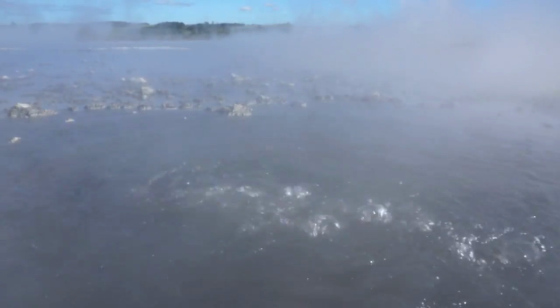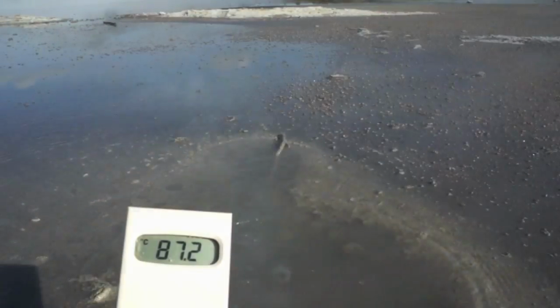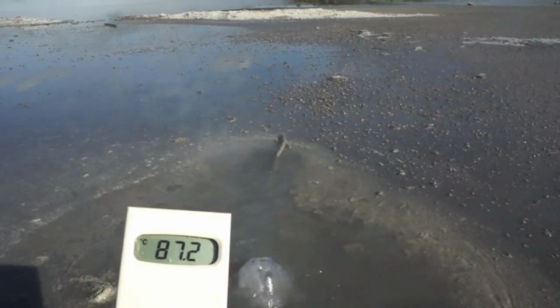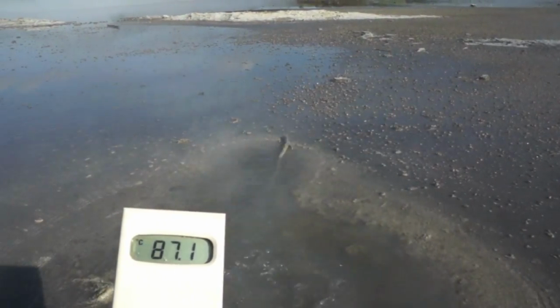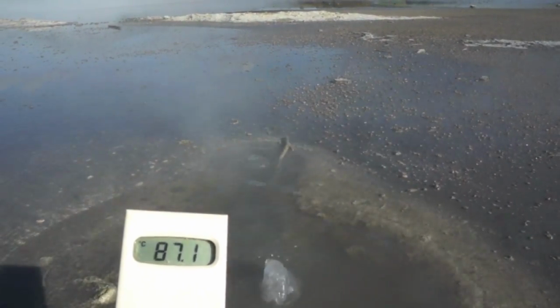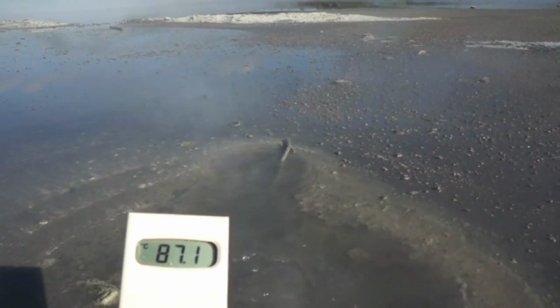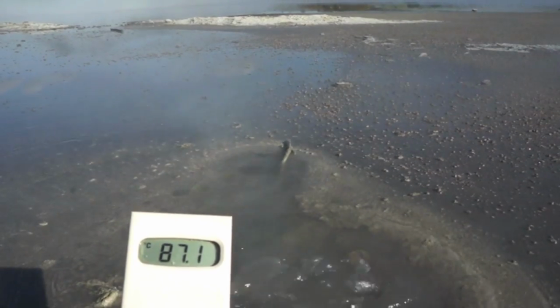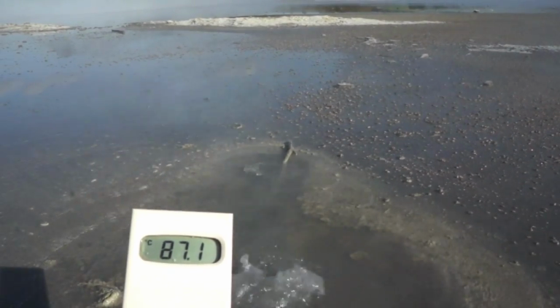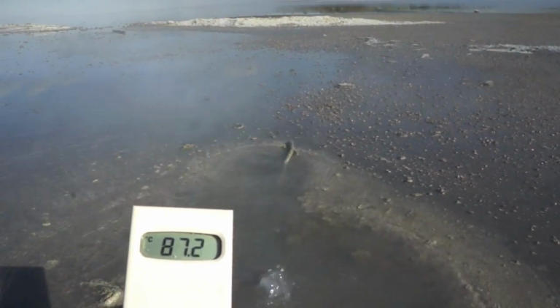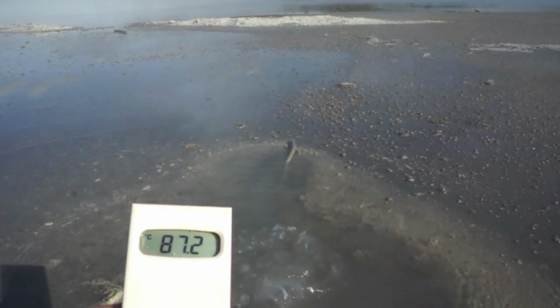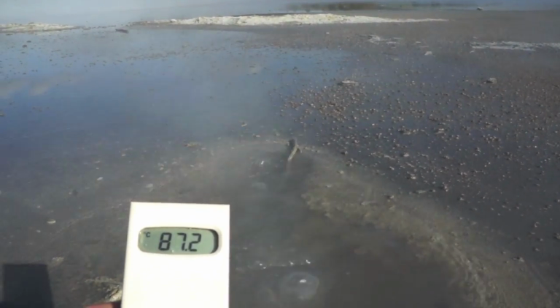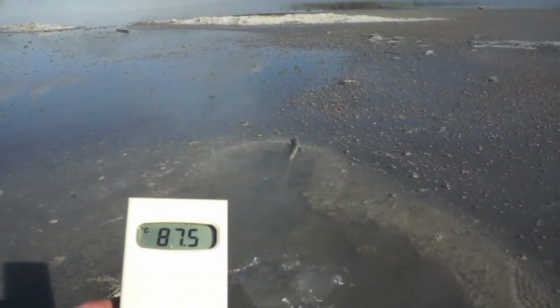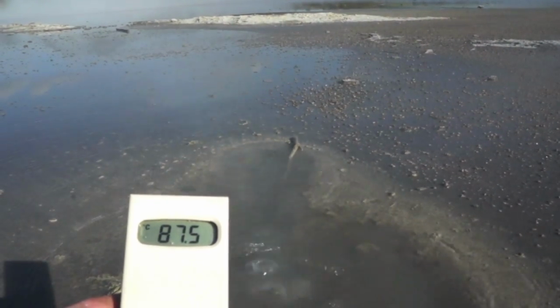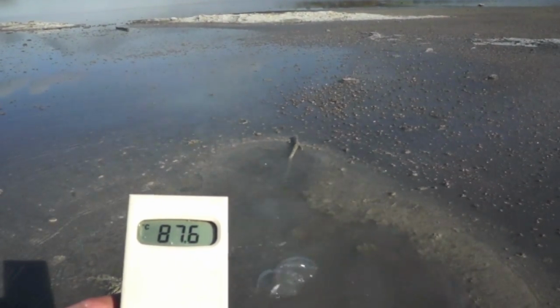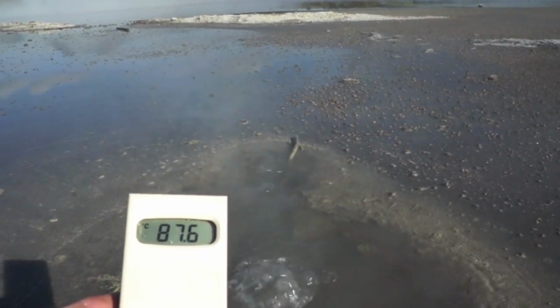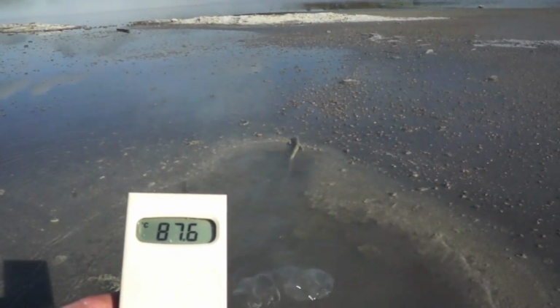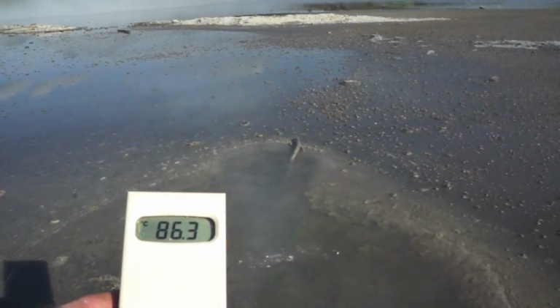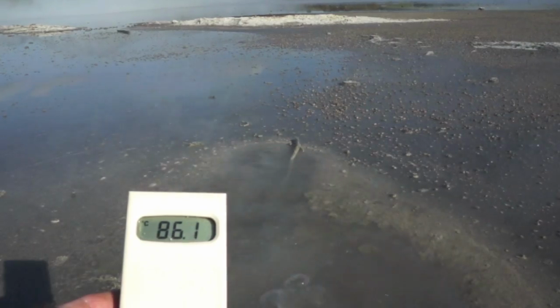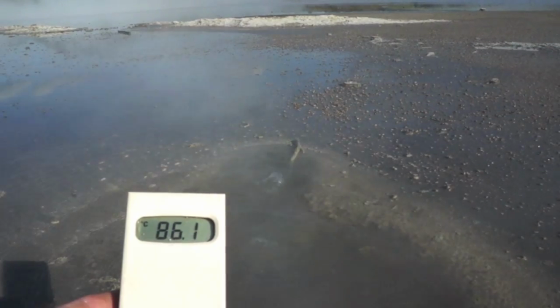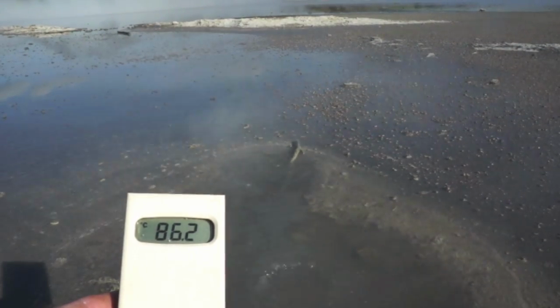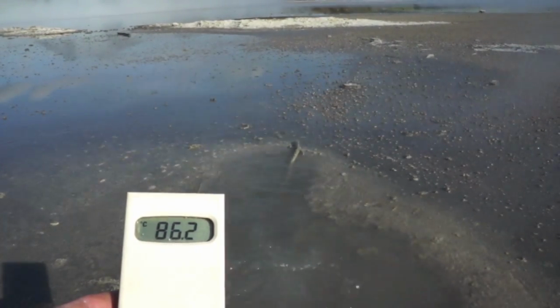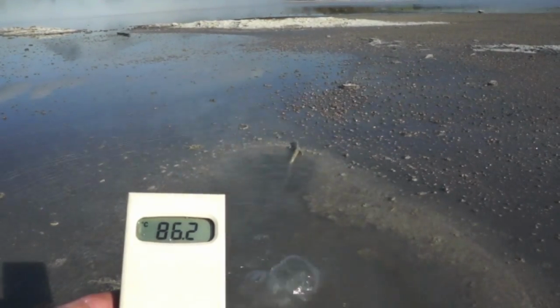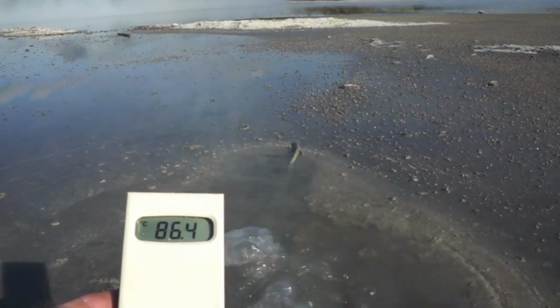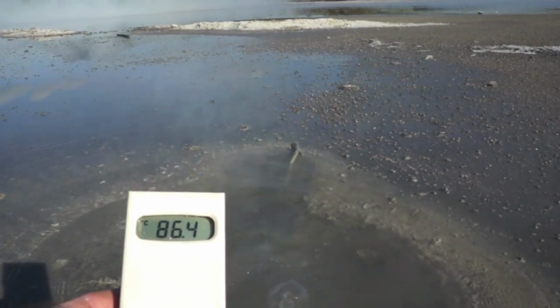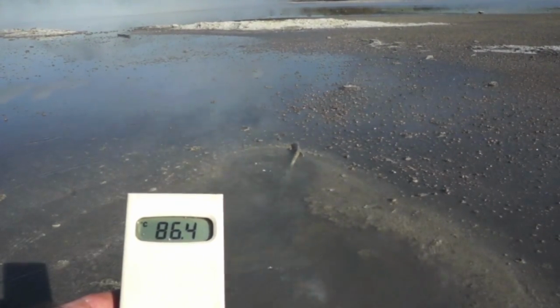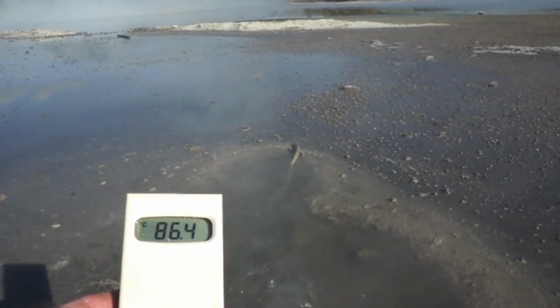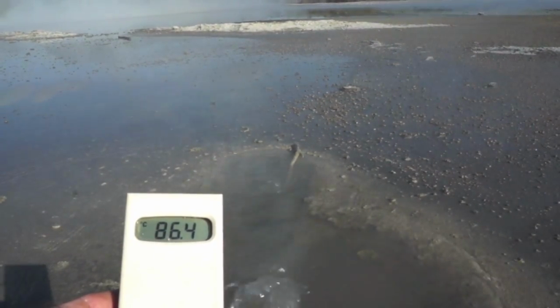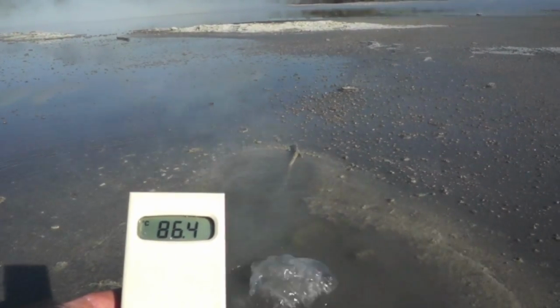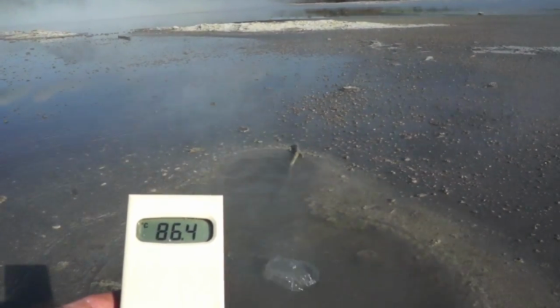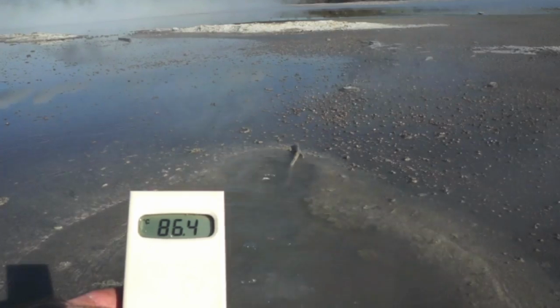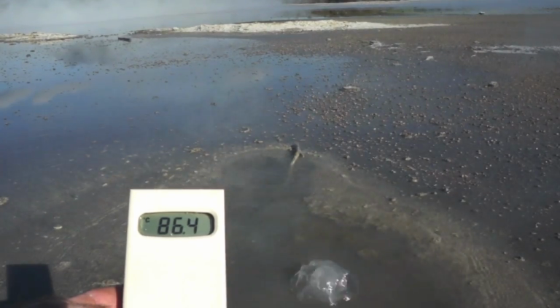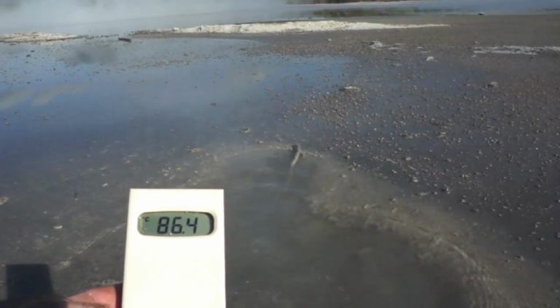So here you can see the temperature of this particular spring at 87 point — well, it's varying — 86.4 degrees Celsius.